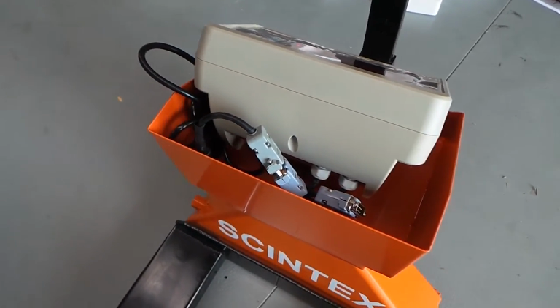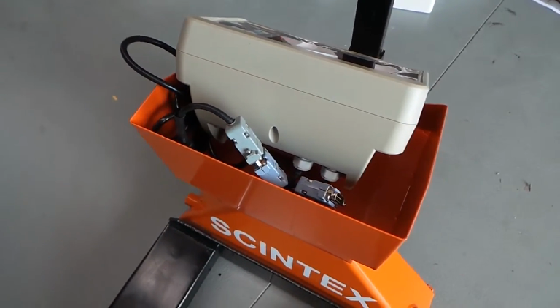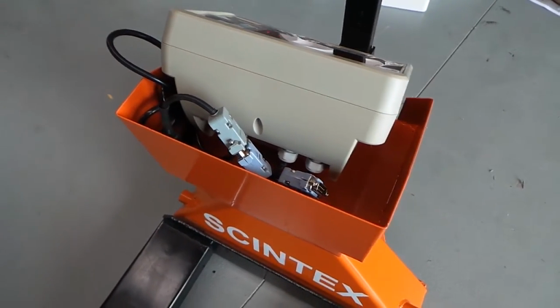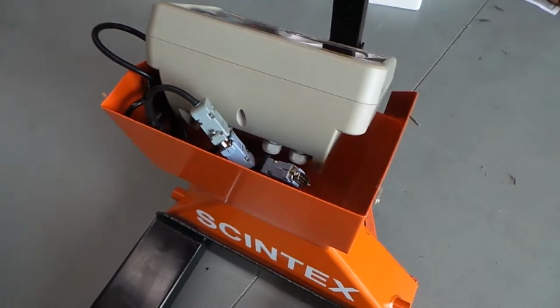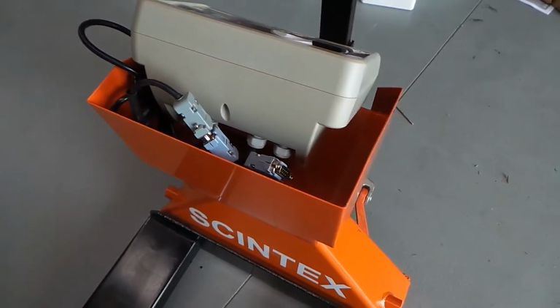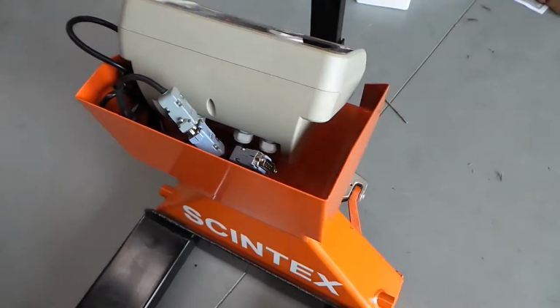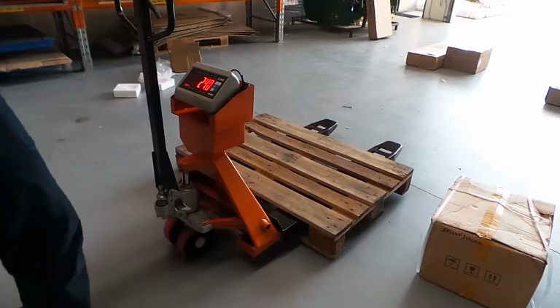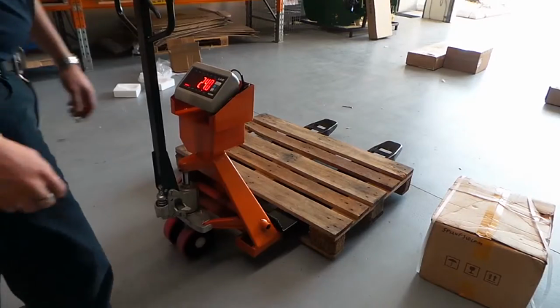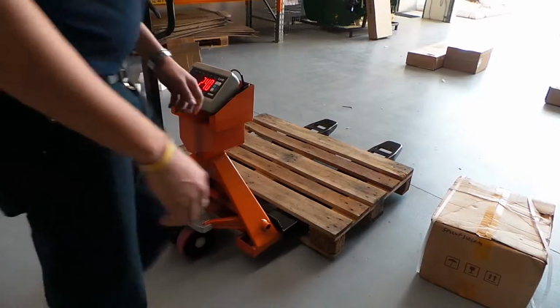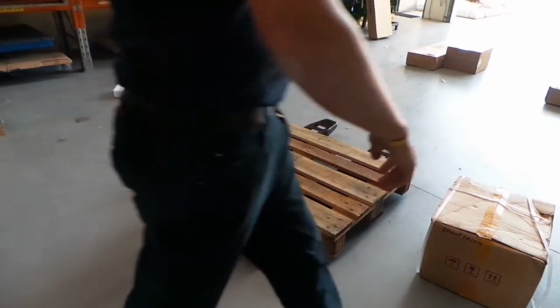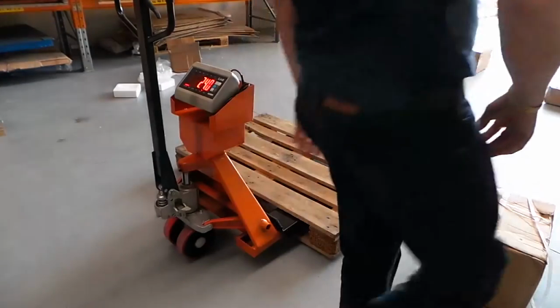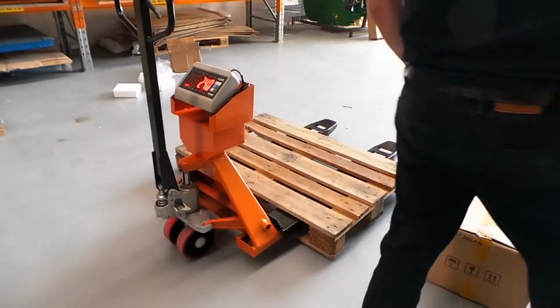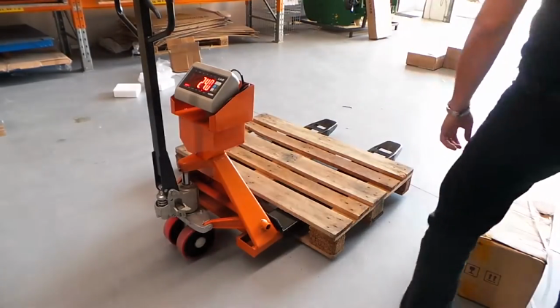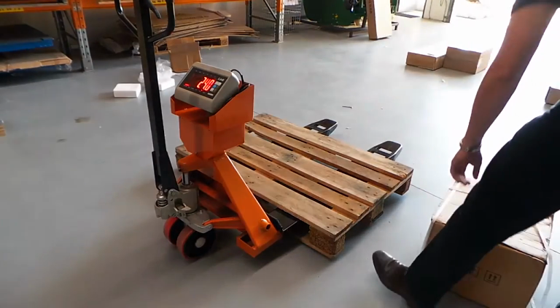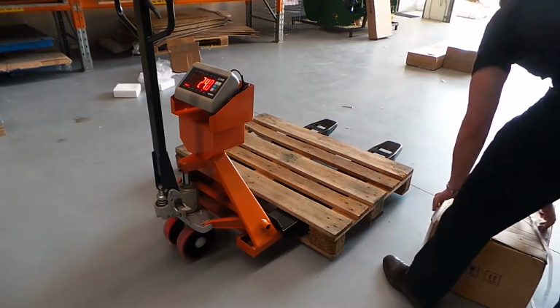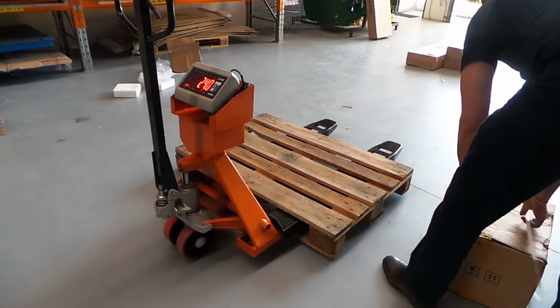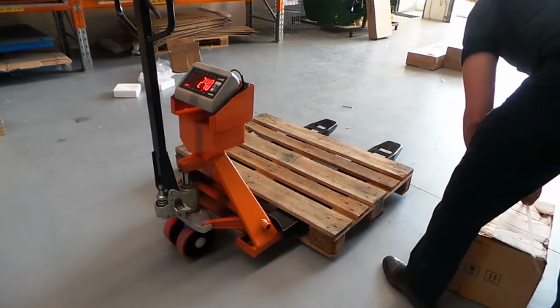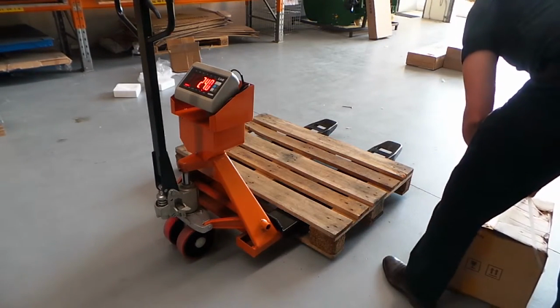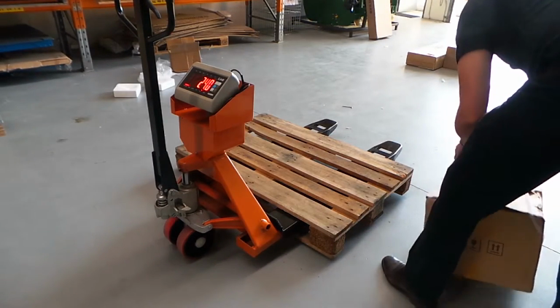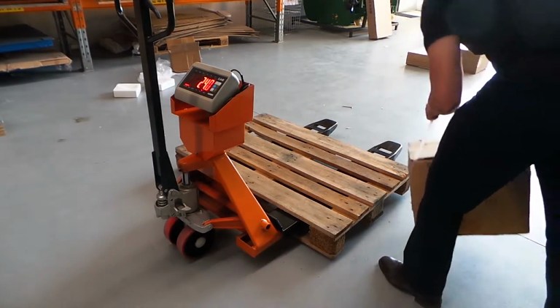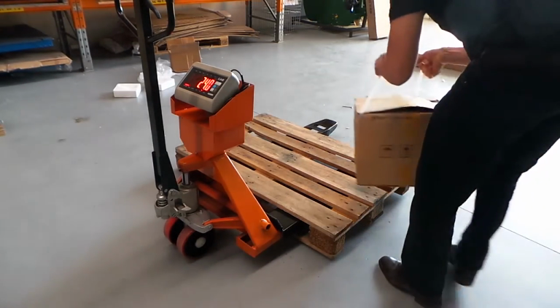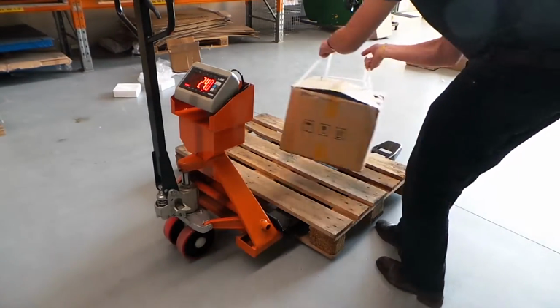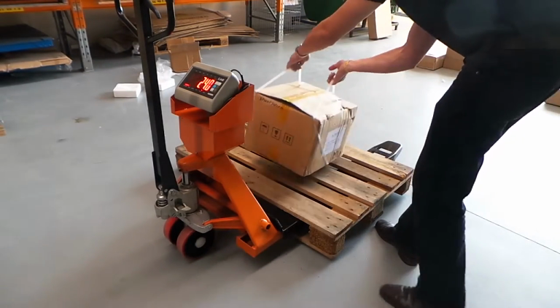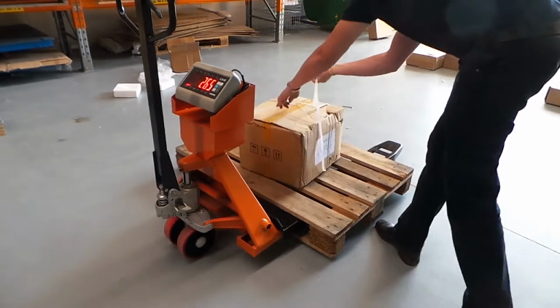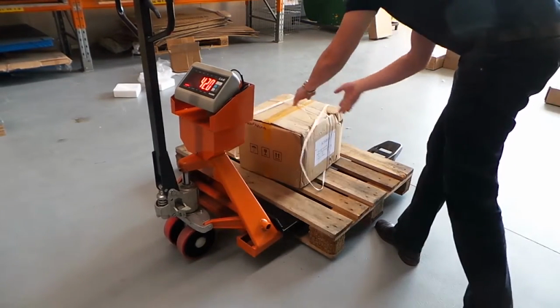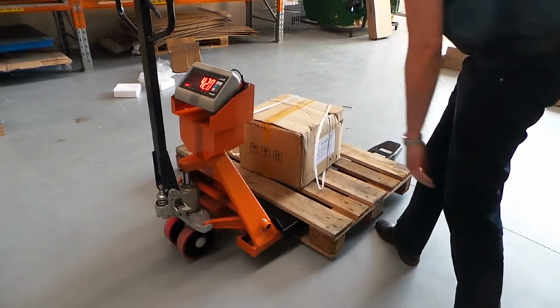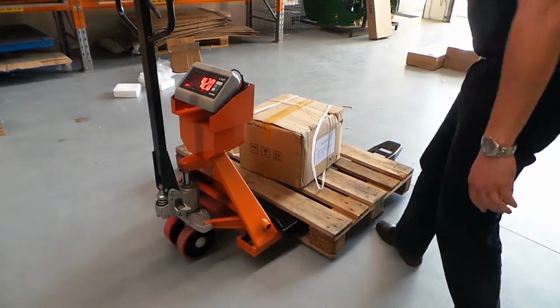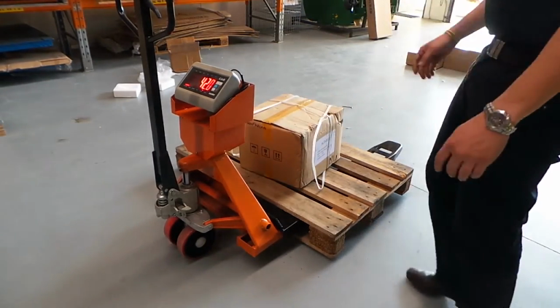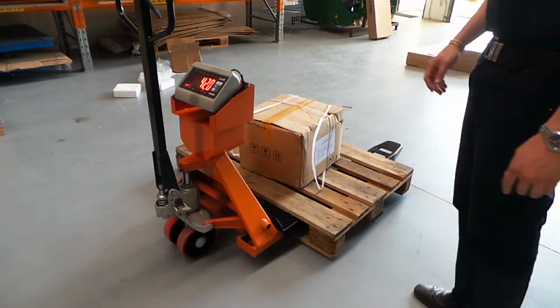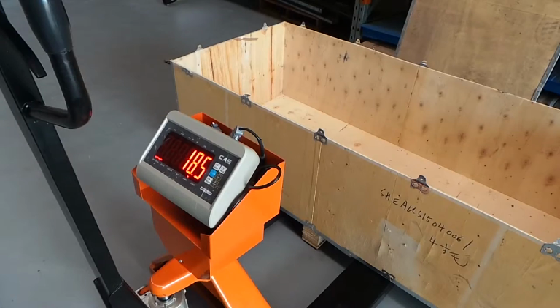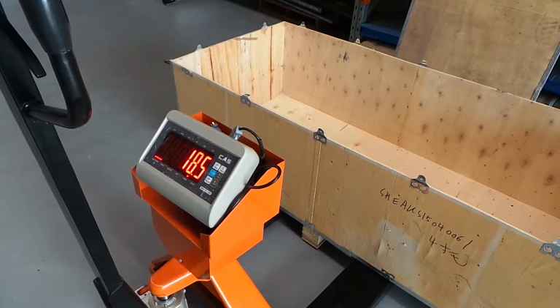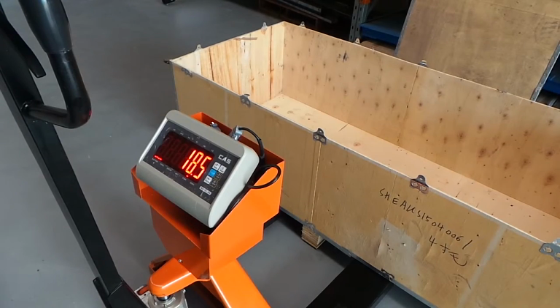The large LED display with bright lettering allows the weights to be read from a distance, making them practical for use. The display has a number of handy functions.